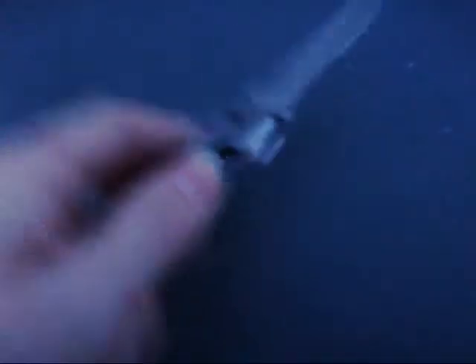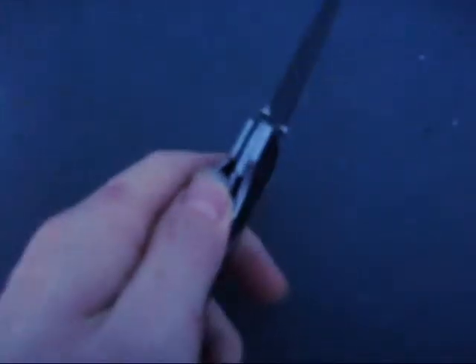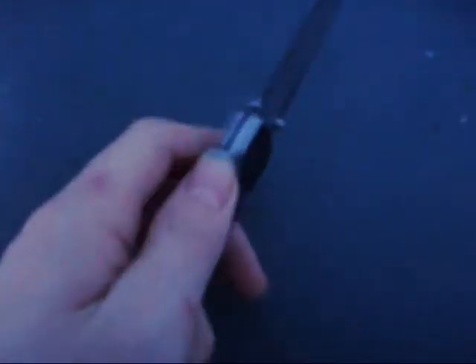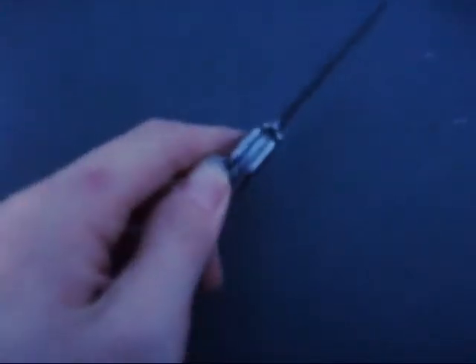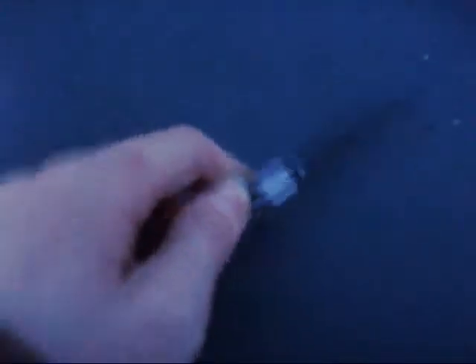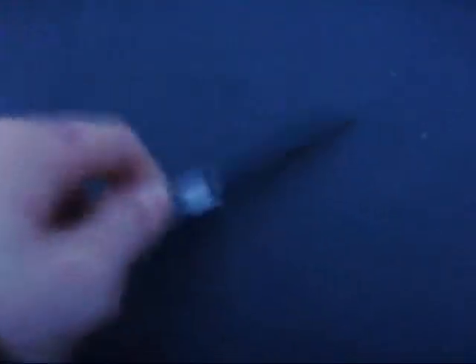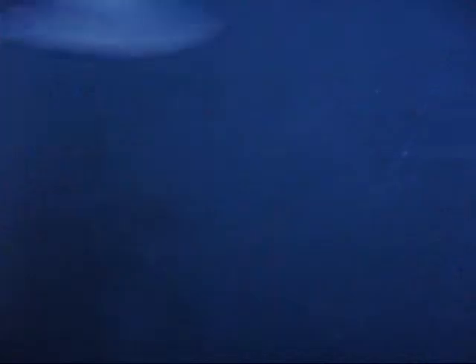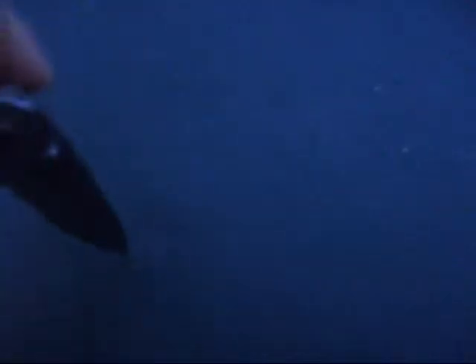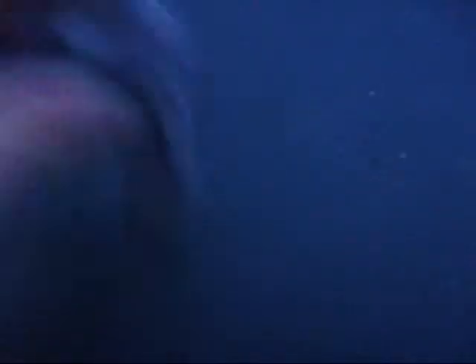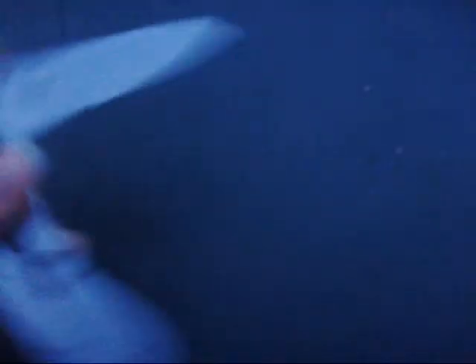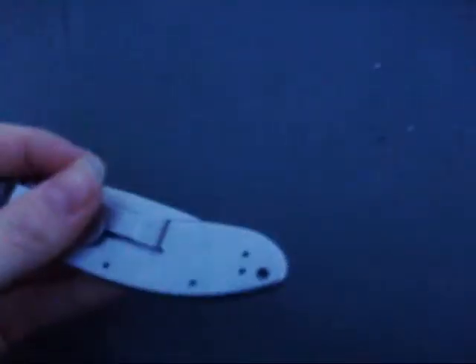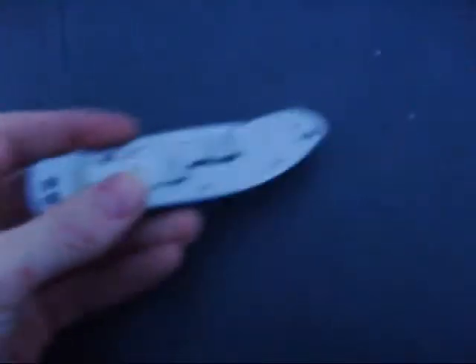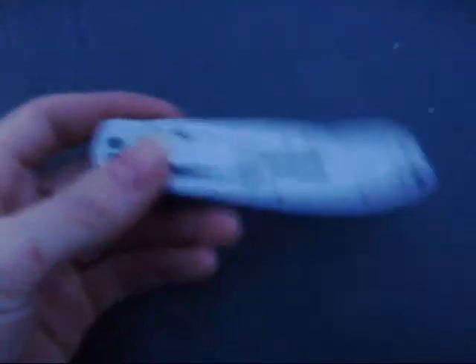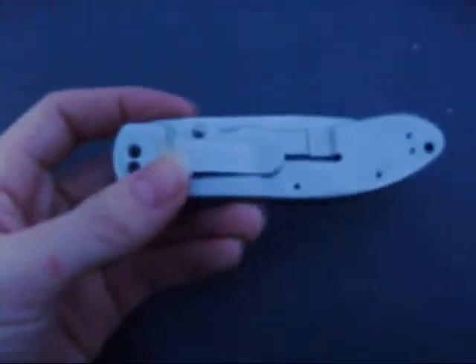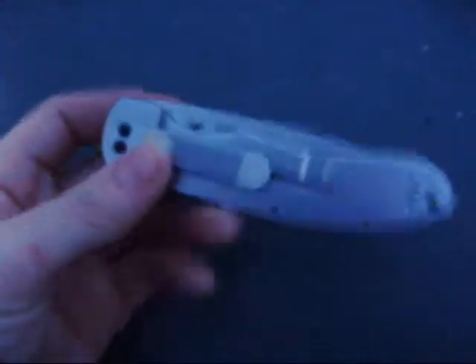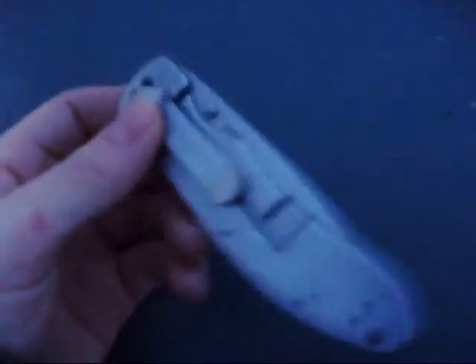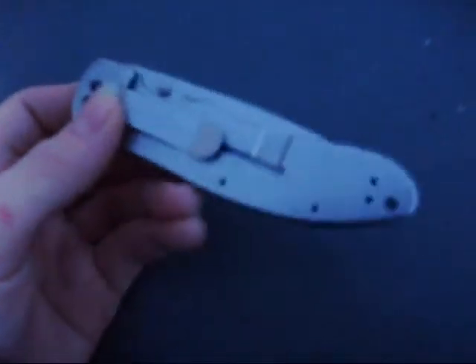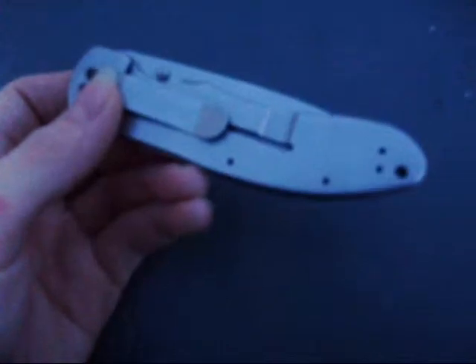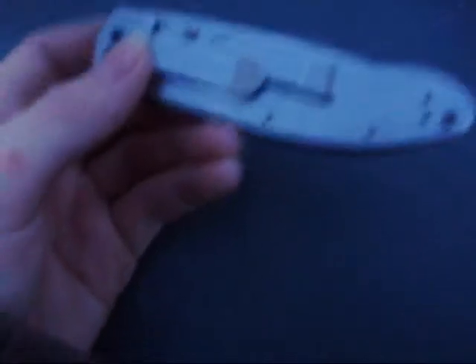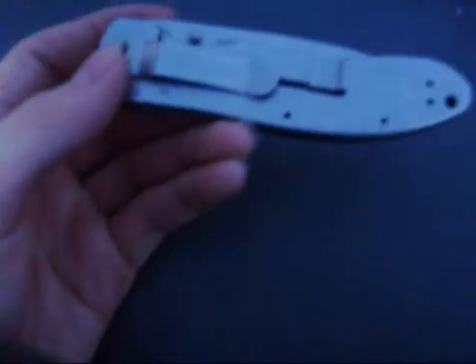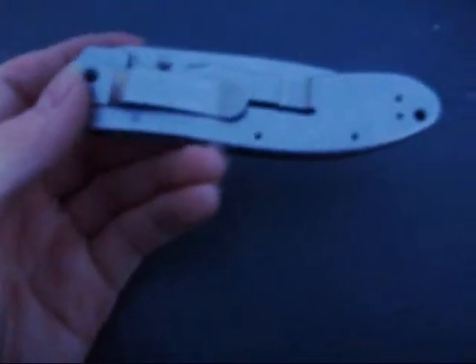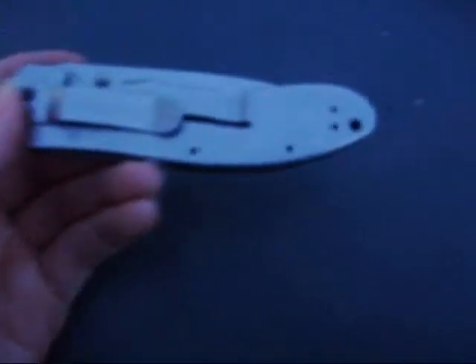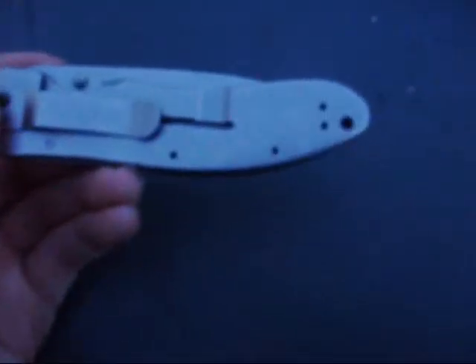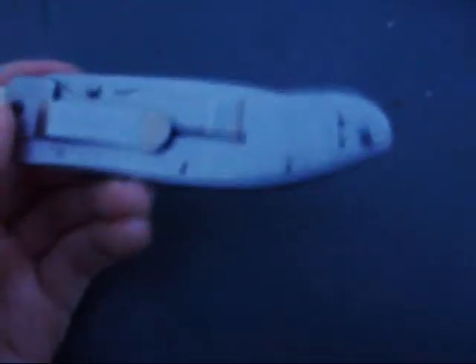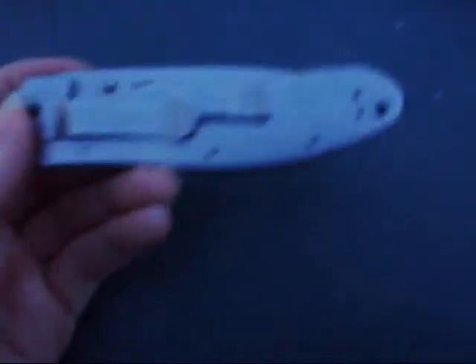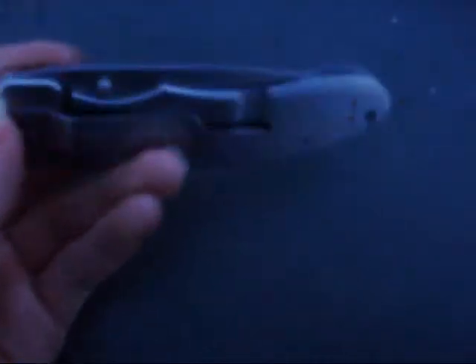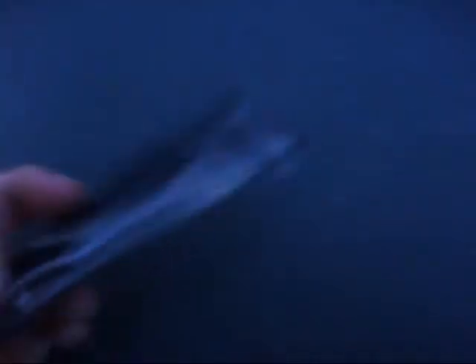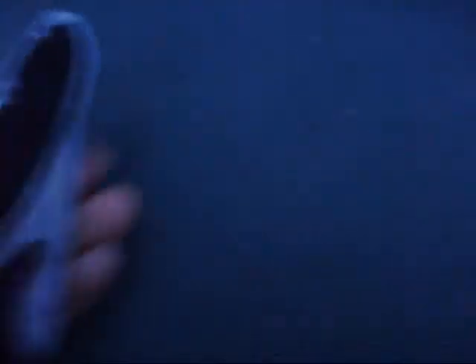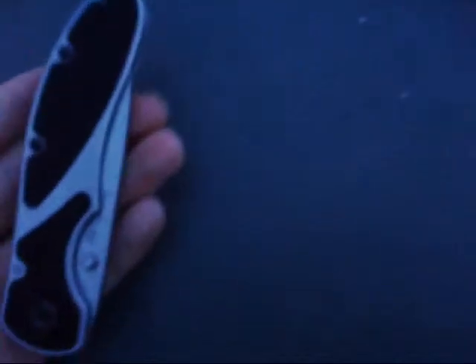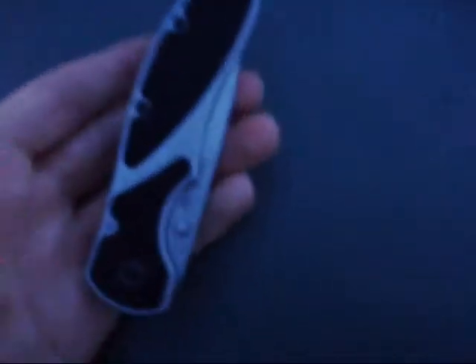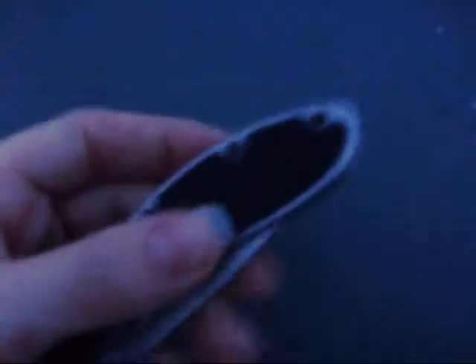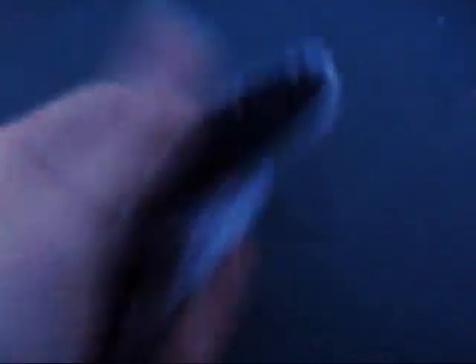It's a frame lock — I was wanting to say that earlier and then forgot. You can move that pocket clip for tip-down or tip-up carry, depending on your preference.